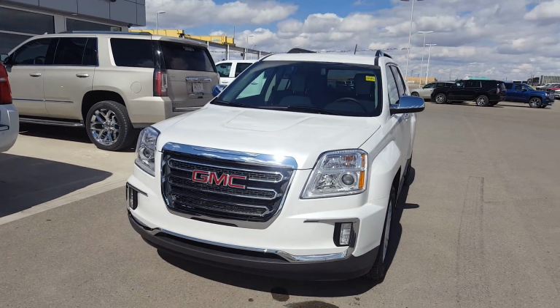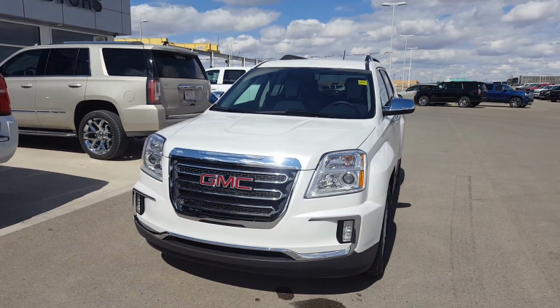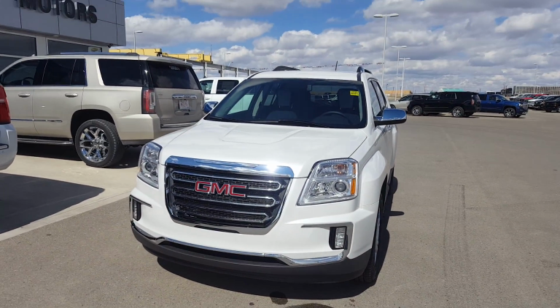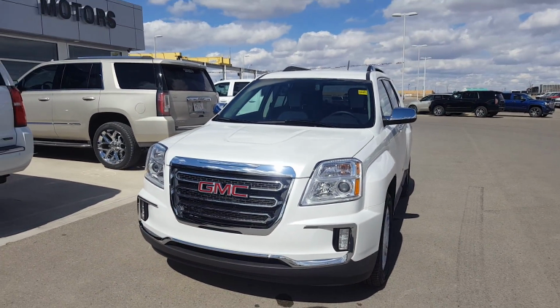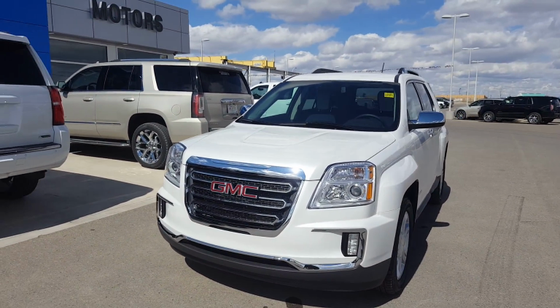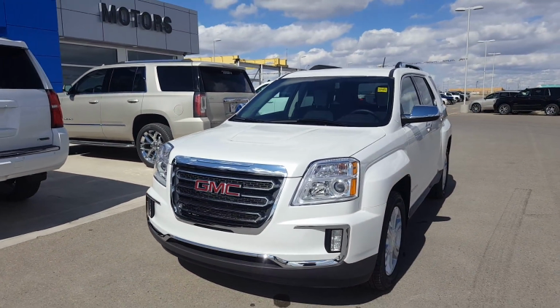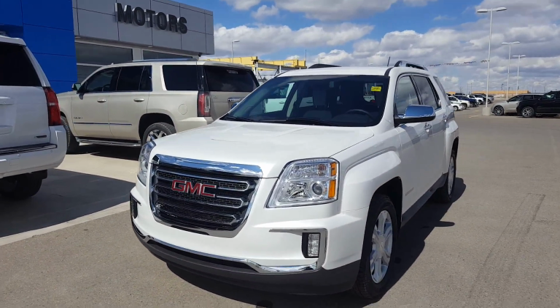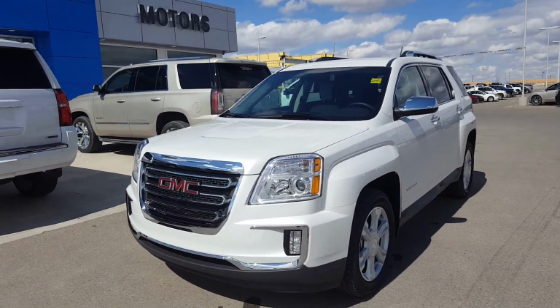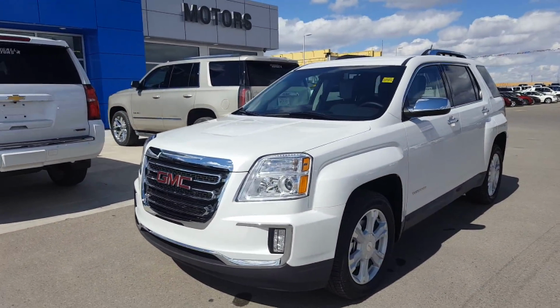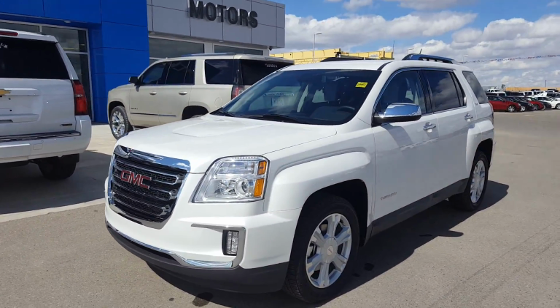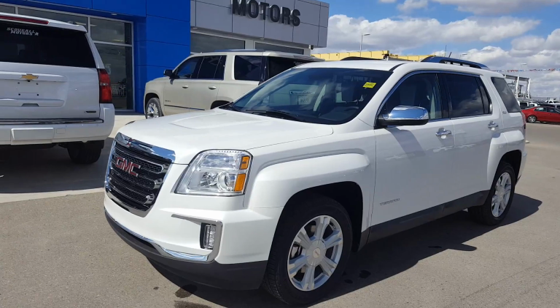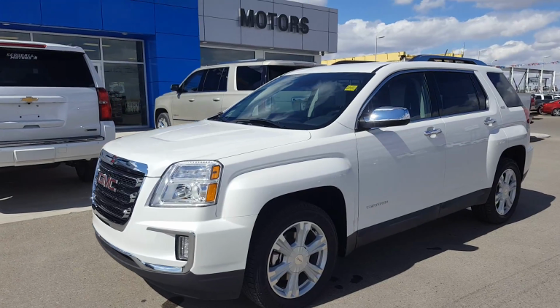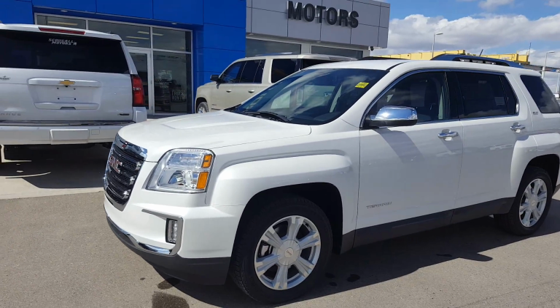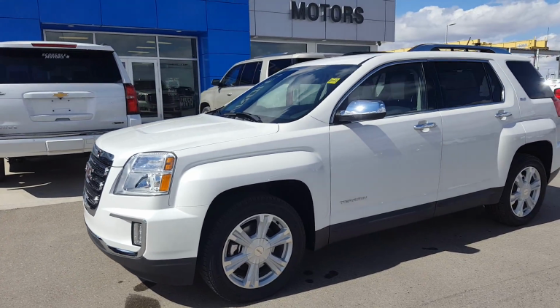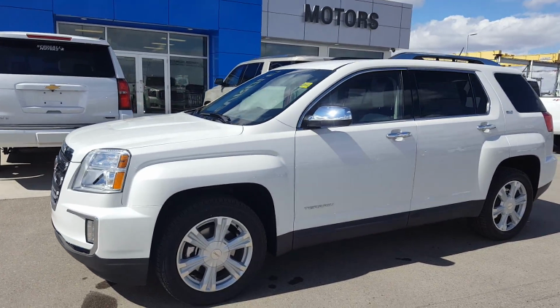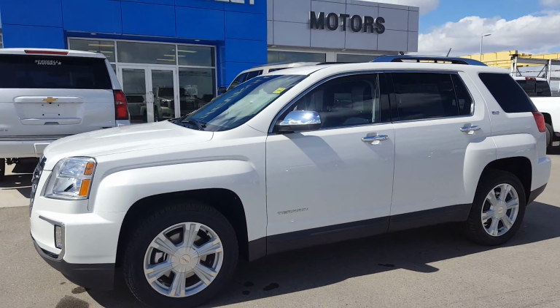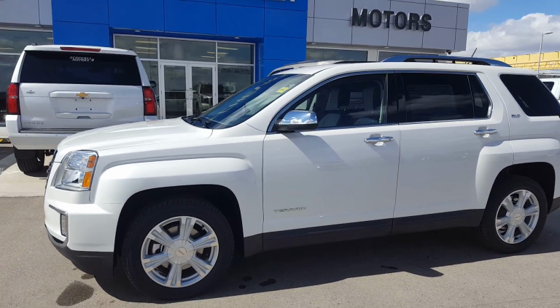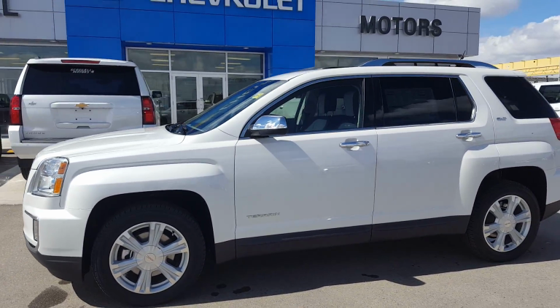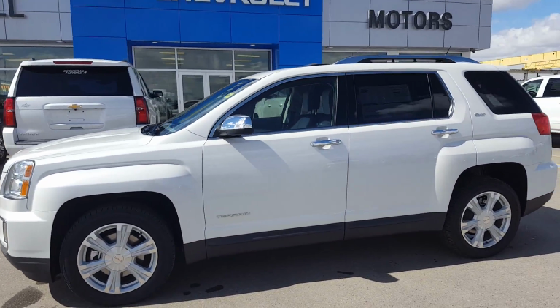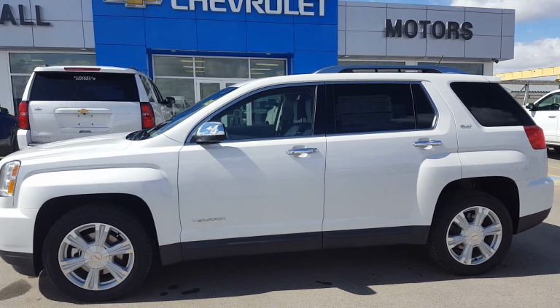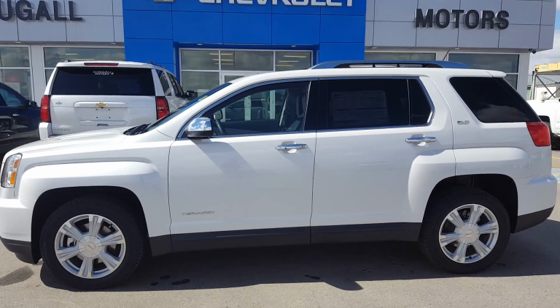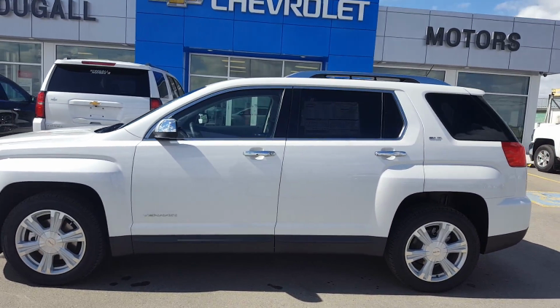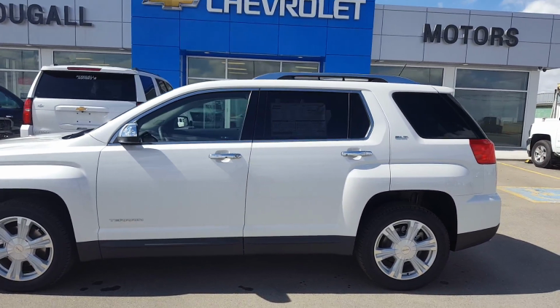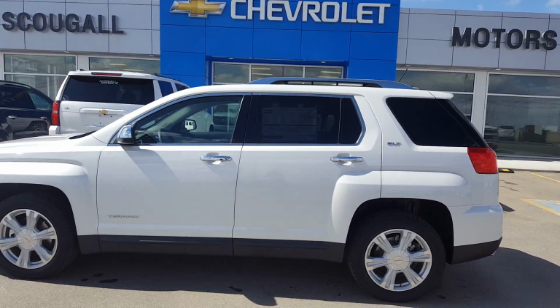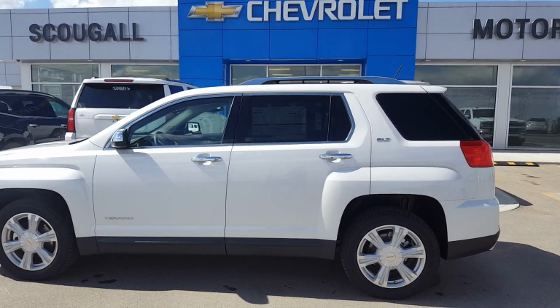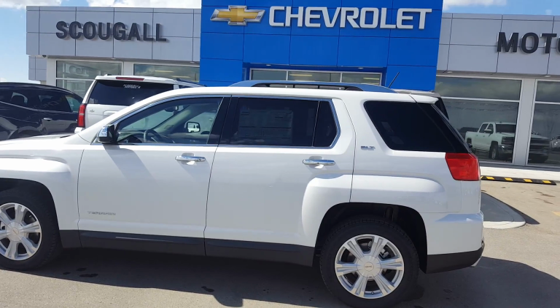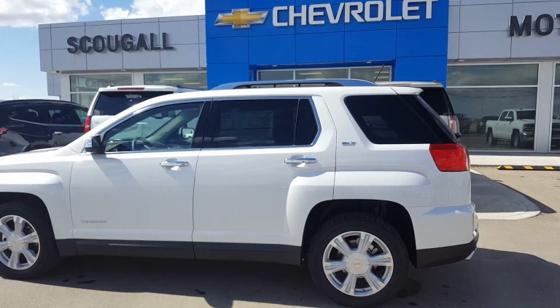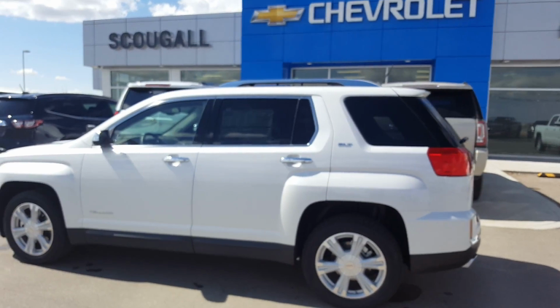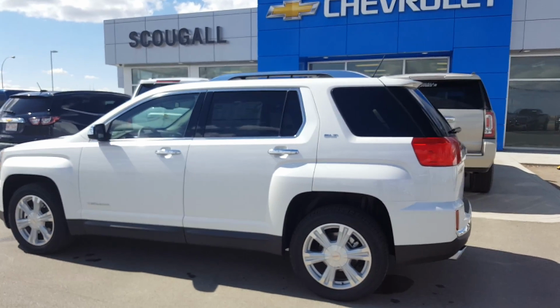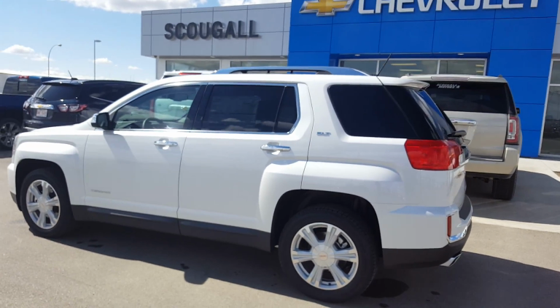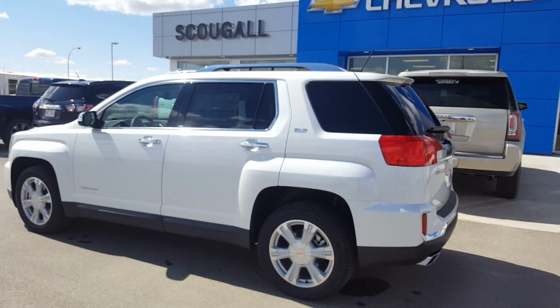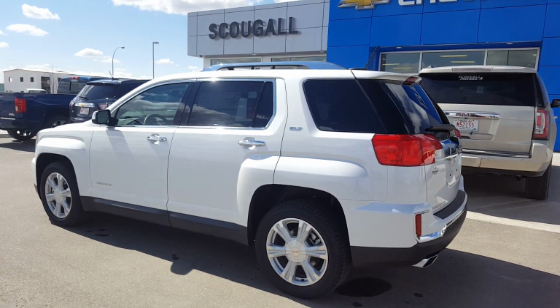Very good afternoon from Scoogle Motors in Fort McLeod. Stop number 180-040. We're looking at a 2017 GMC Terrain — this is an SLT trim line, all-wheel drive.